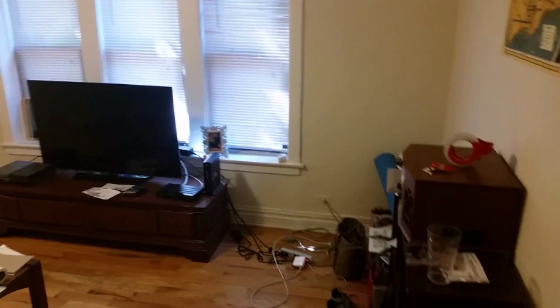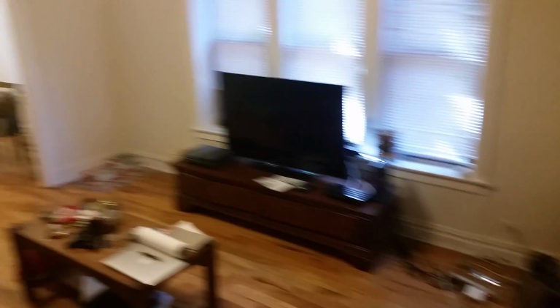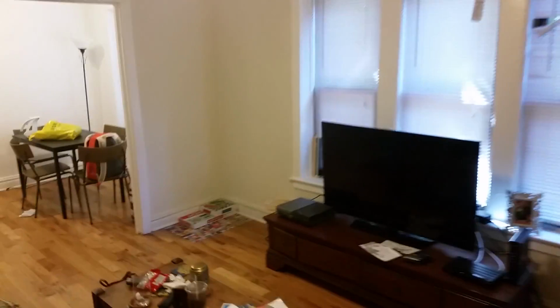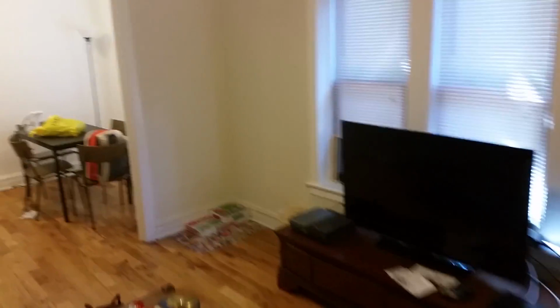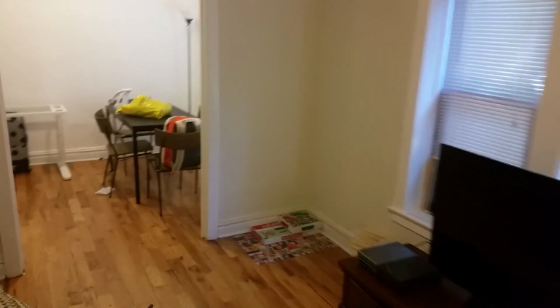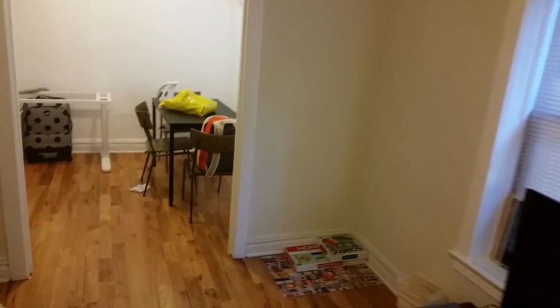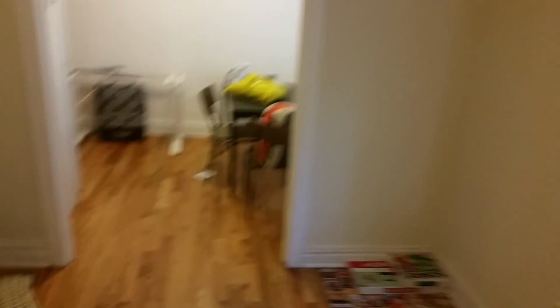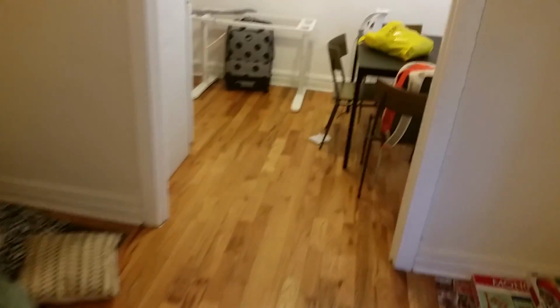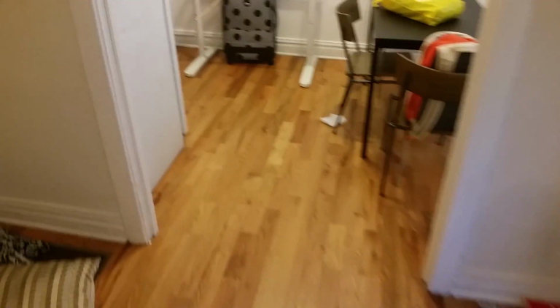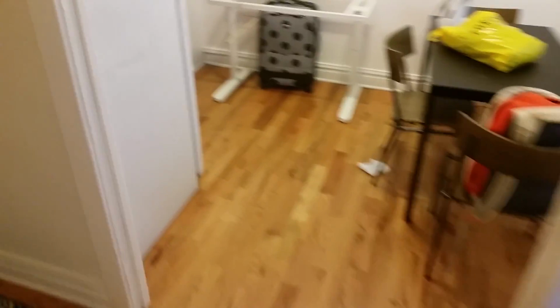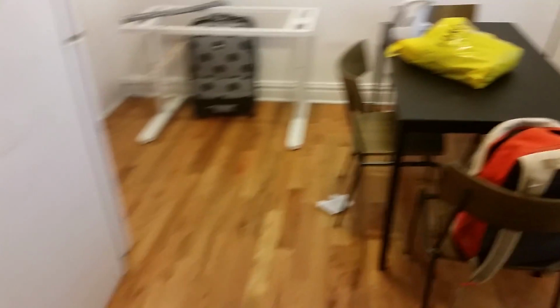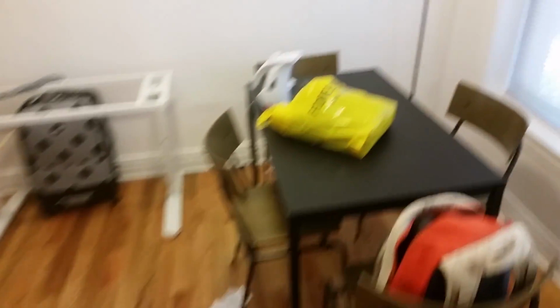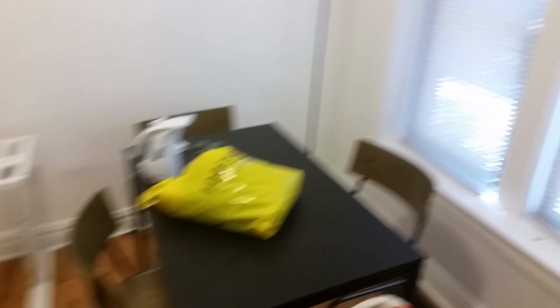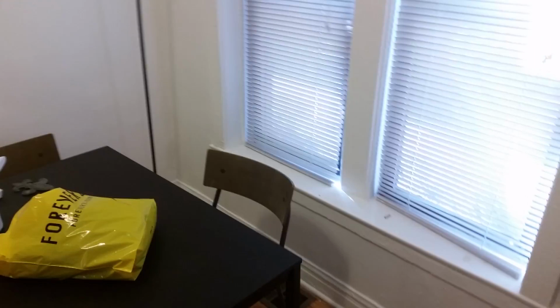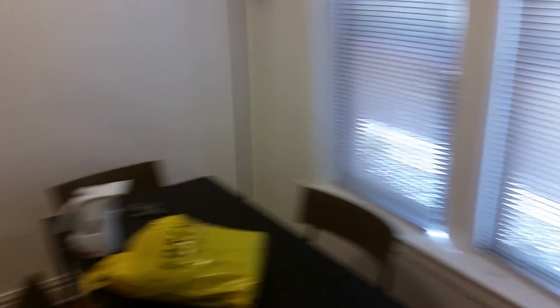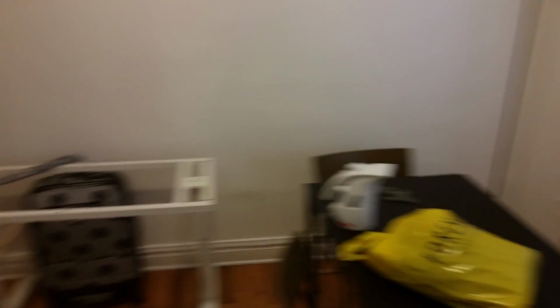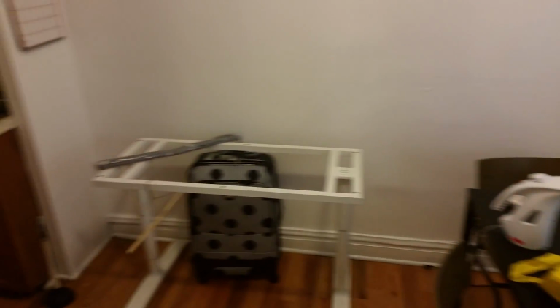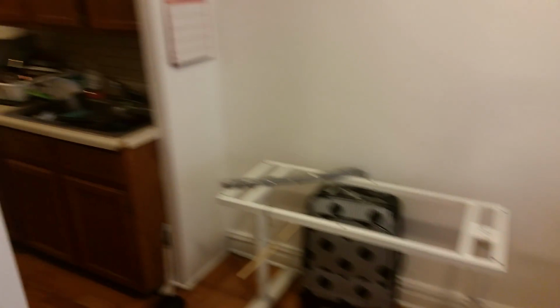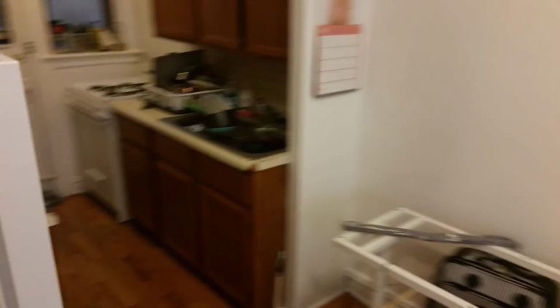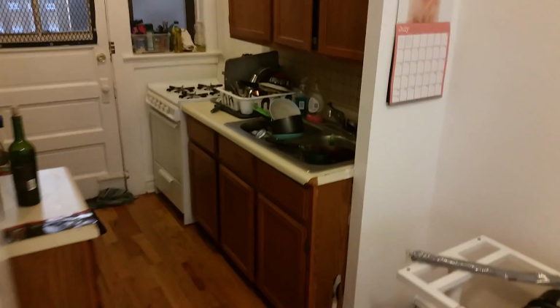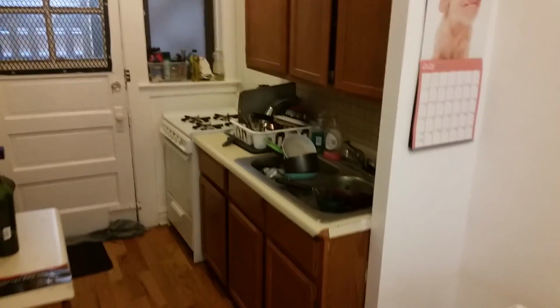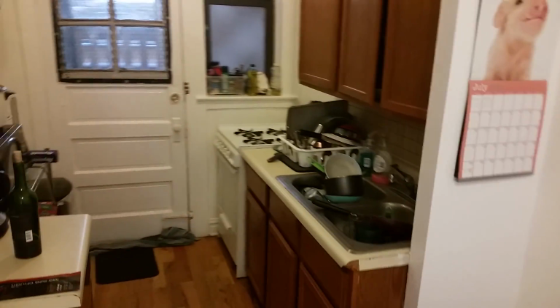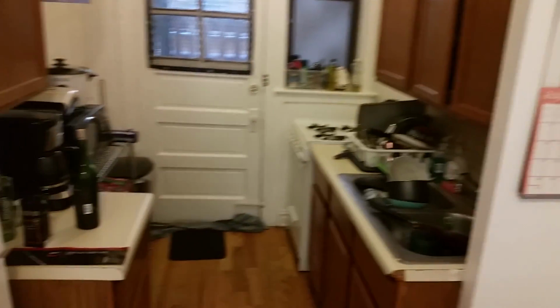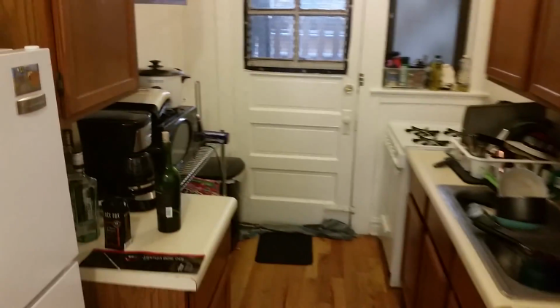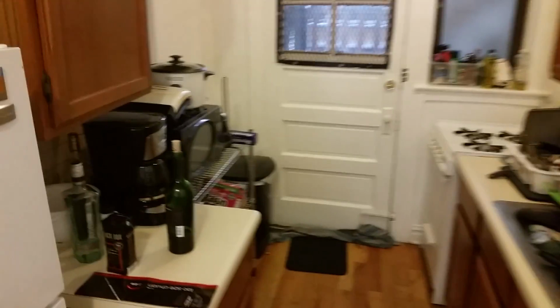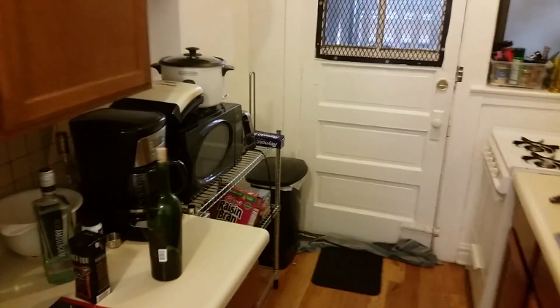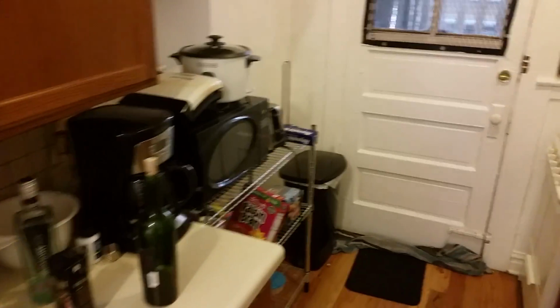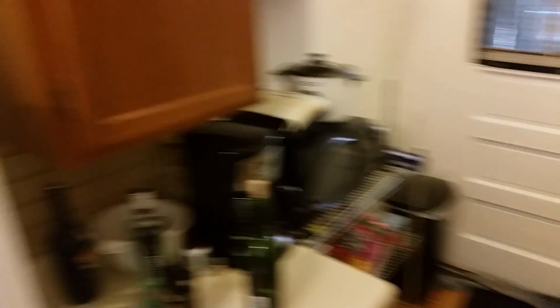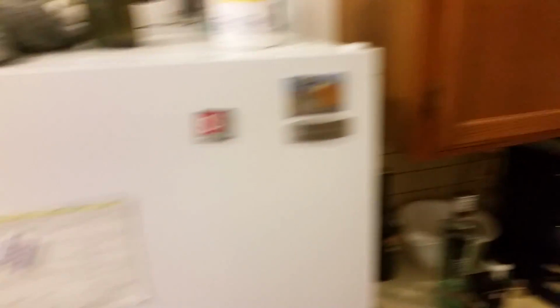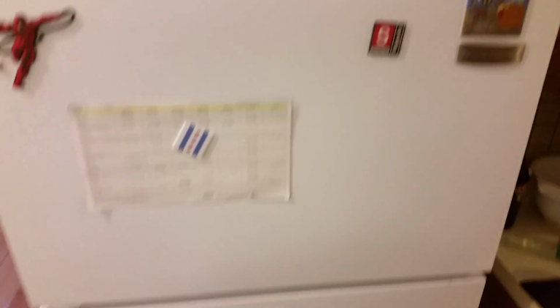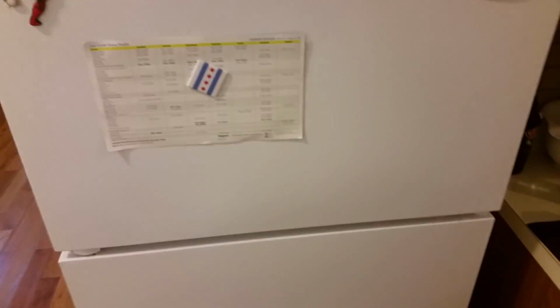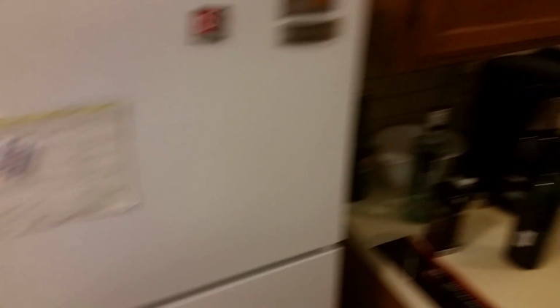Living space — flows real nice in this one. And then you've got a little dining area before getting to the kitchen. Nice big fridge.